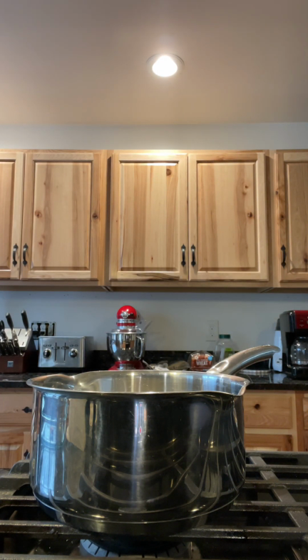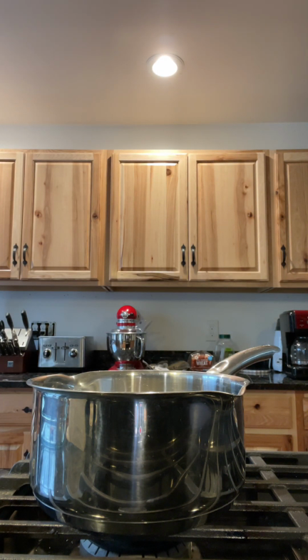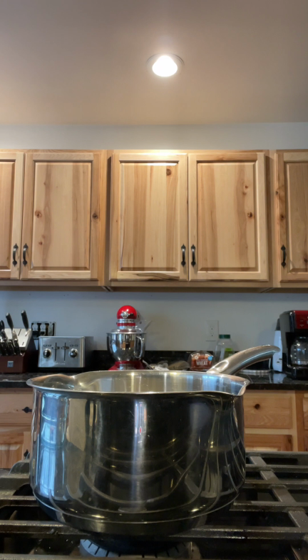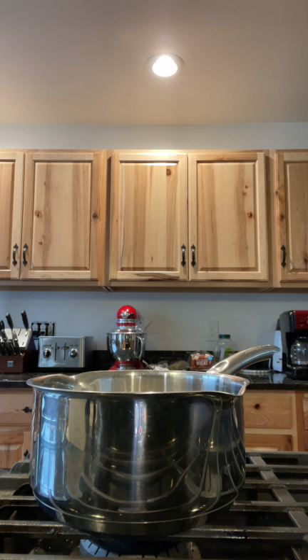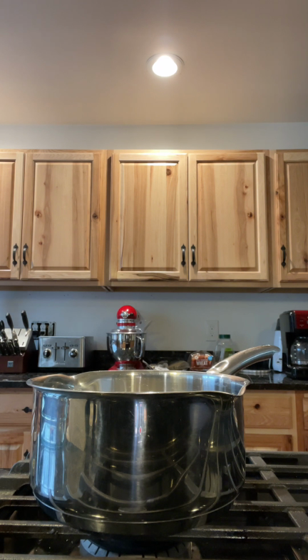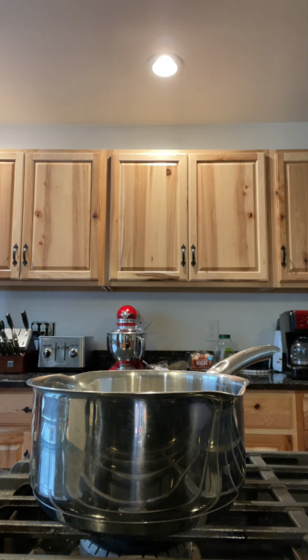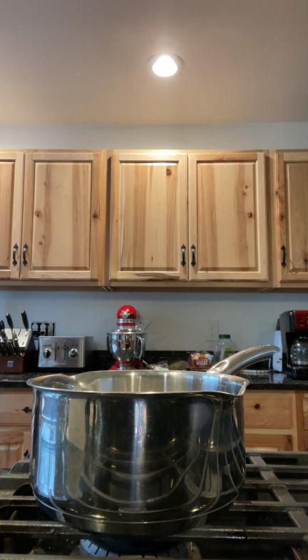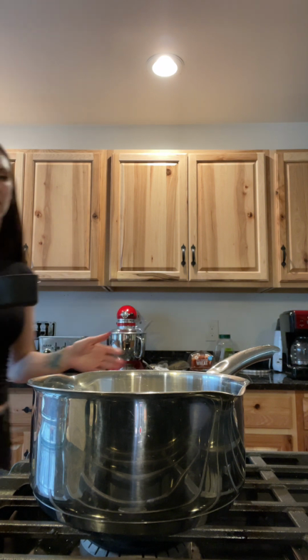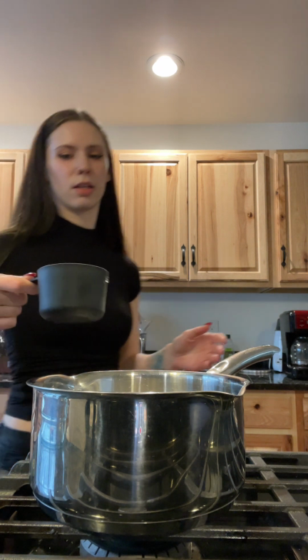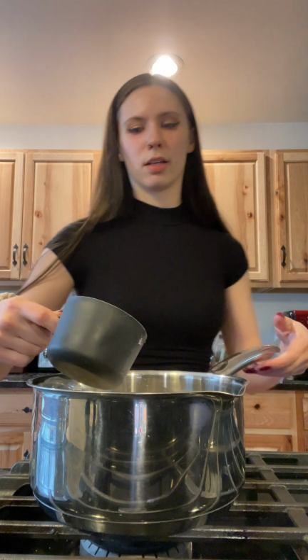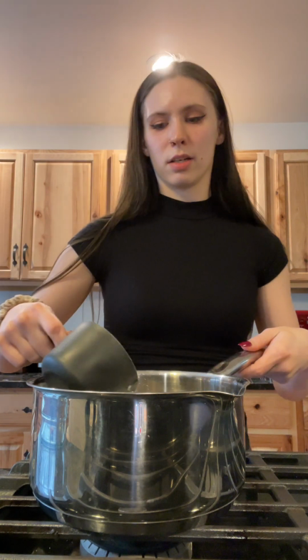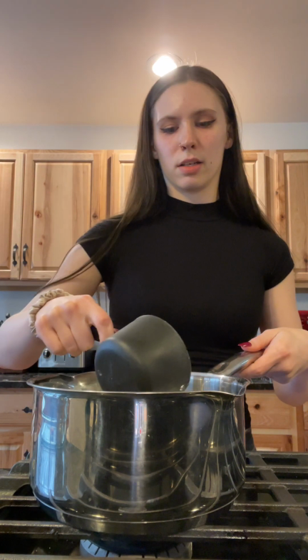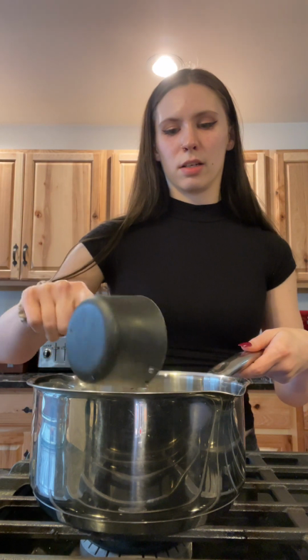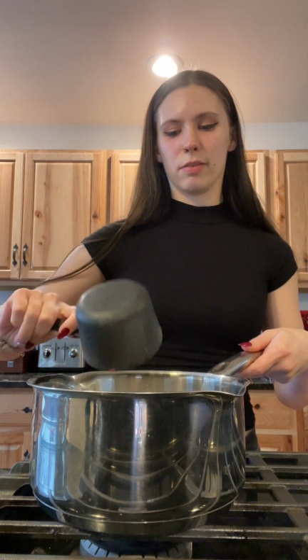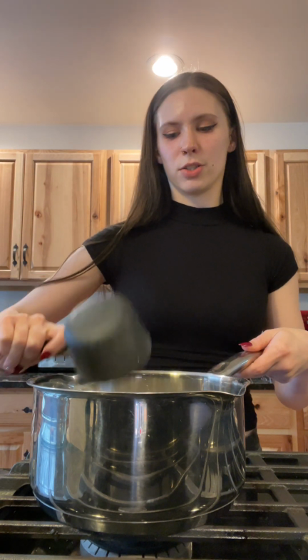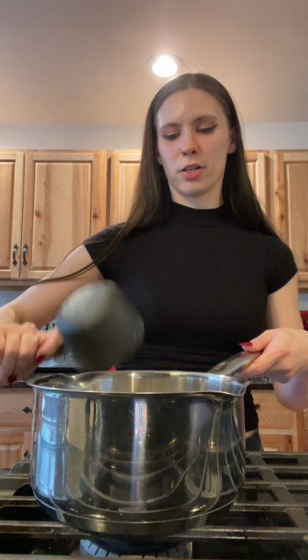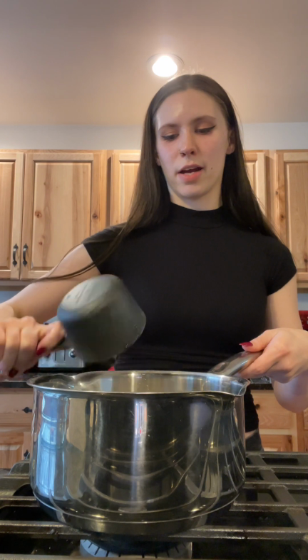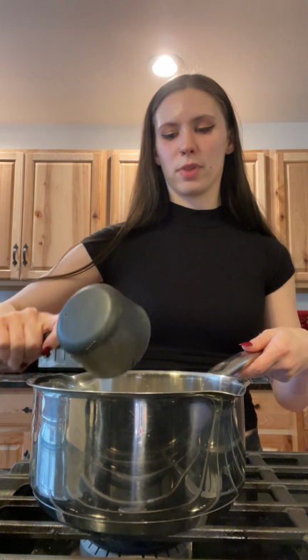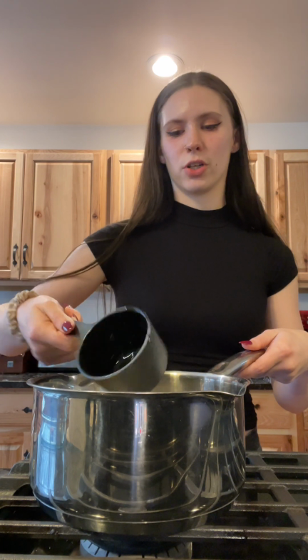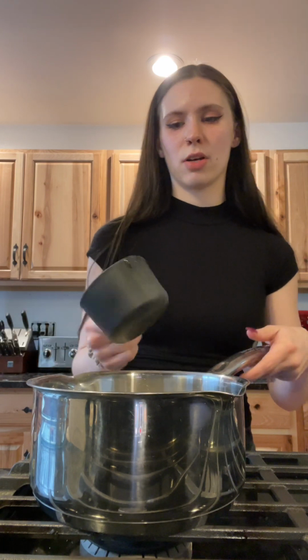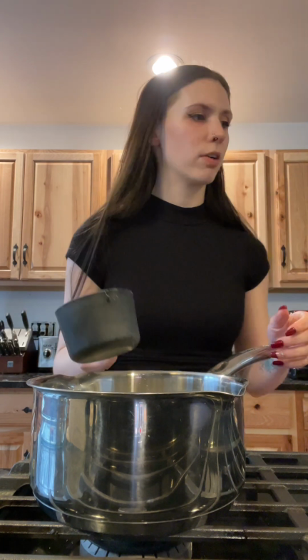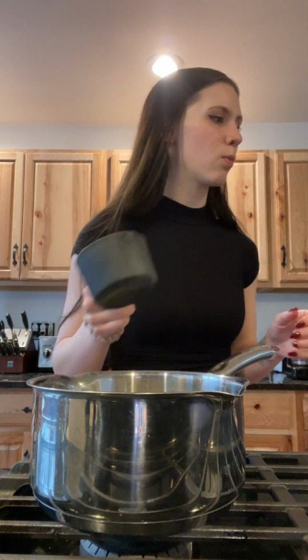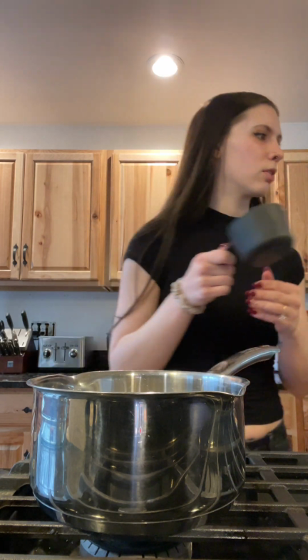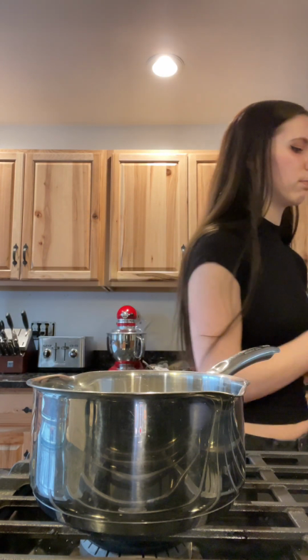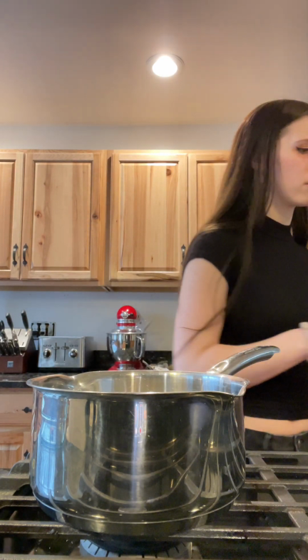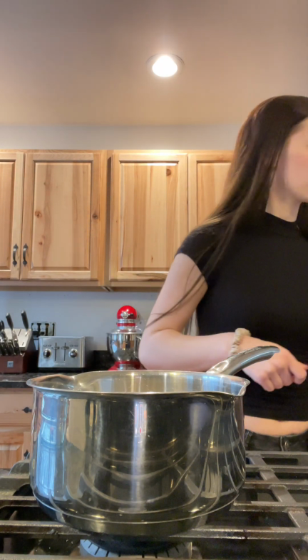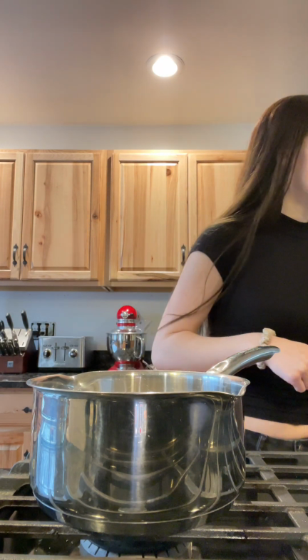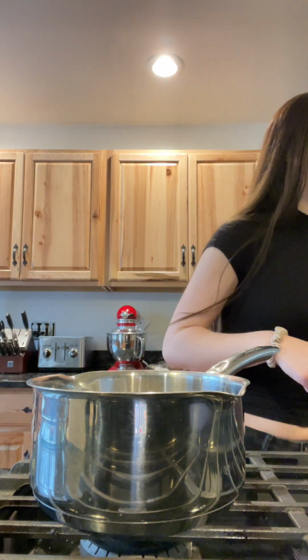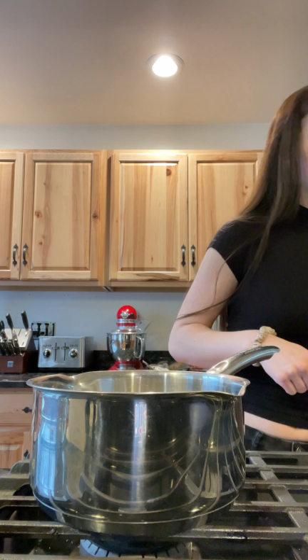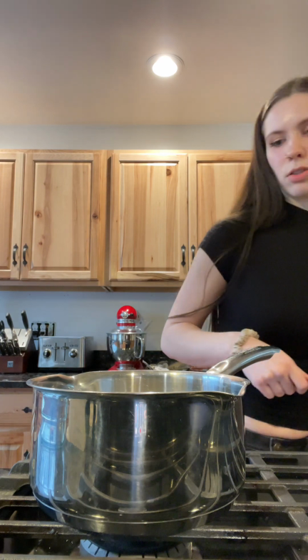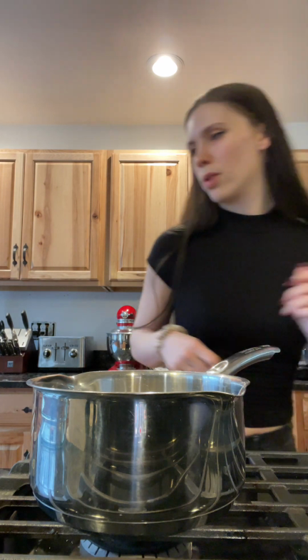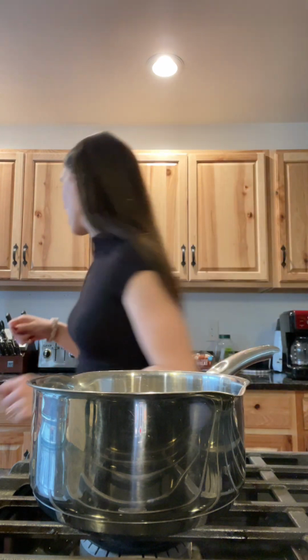You're just gonna give it a stir so the sugar is all covered by the water, or else it'll burn — you do not want that.